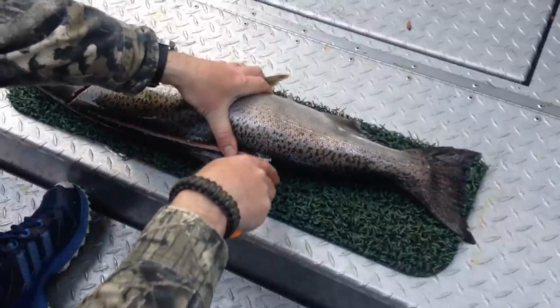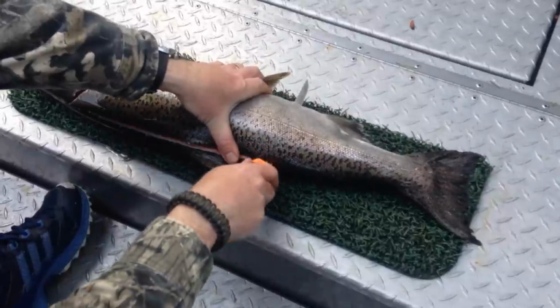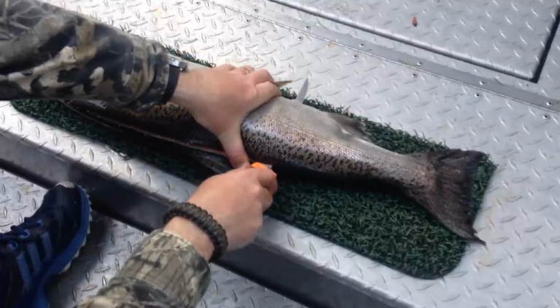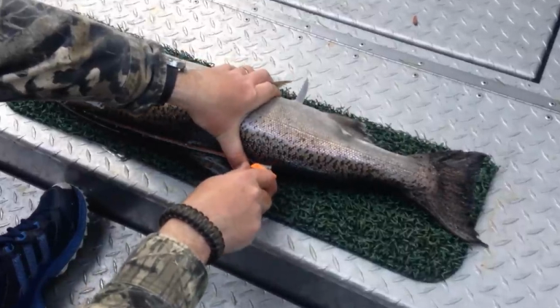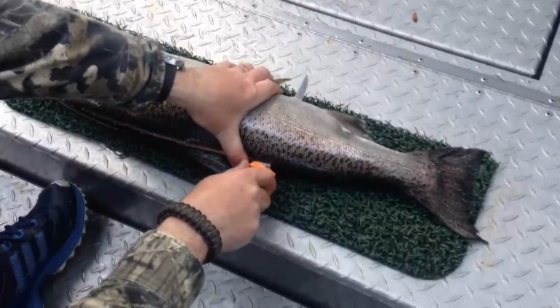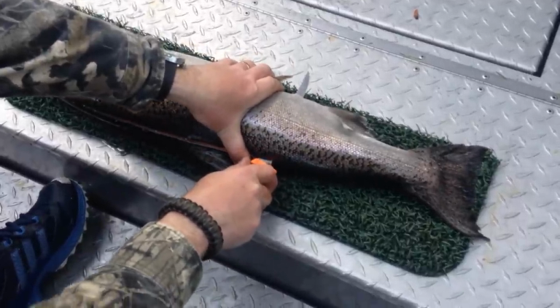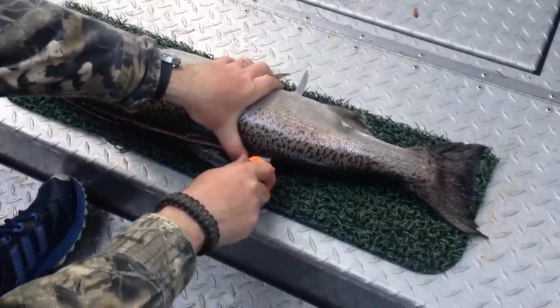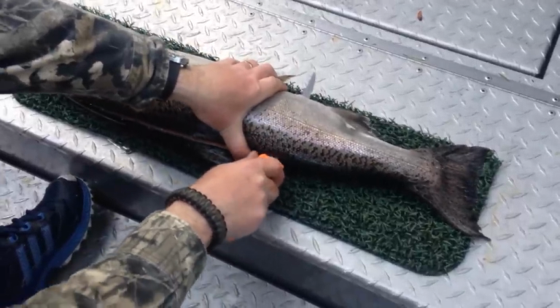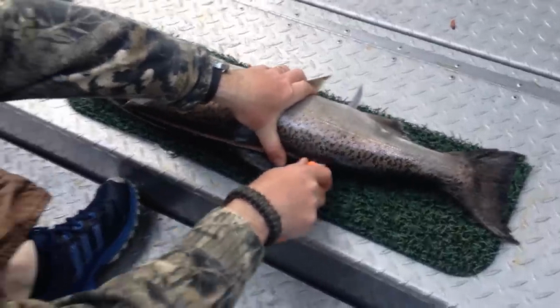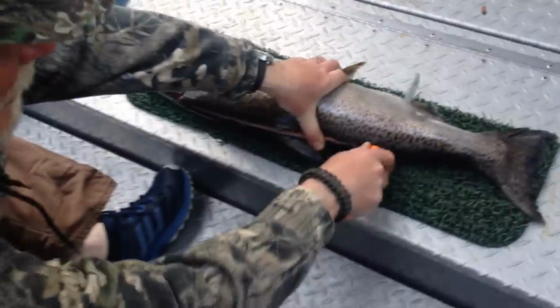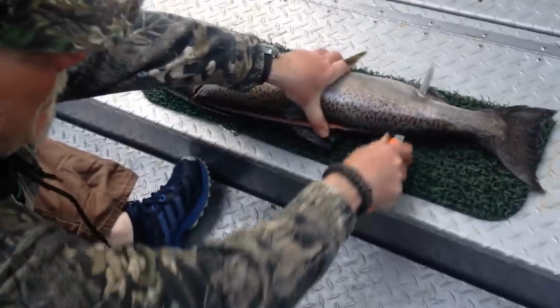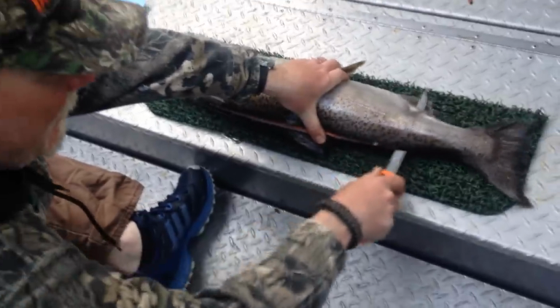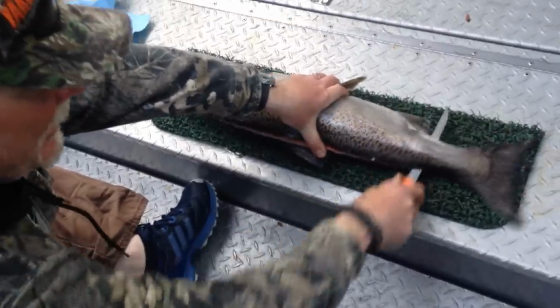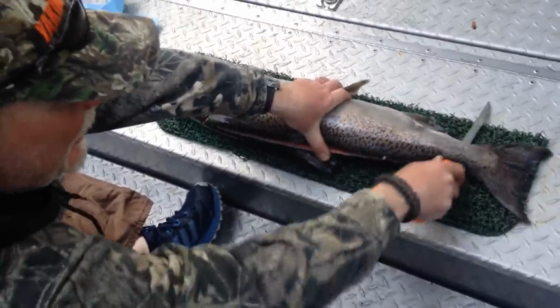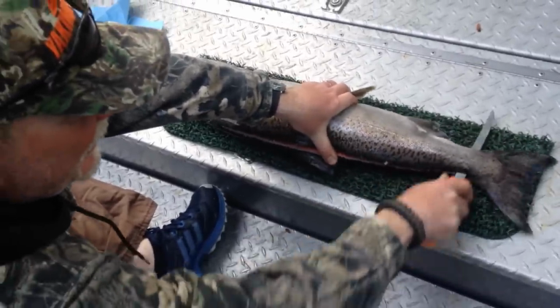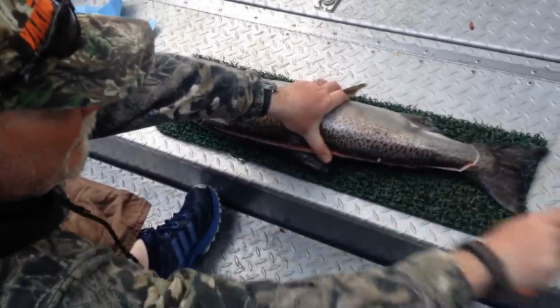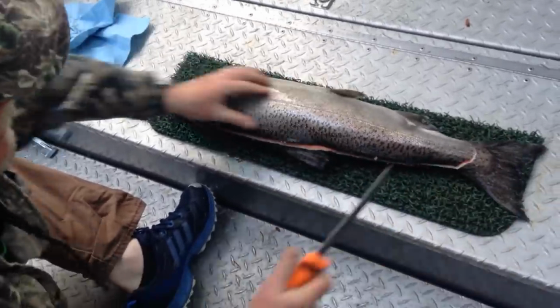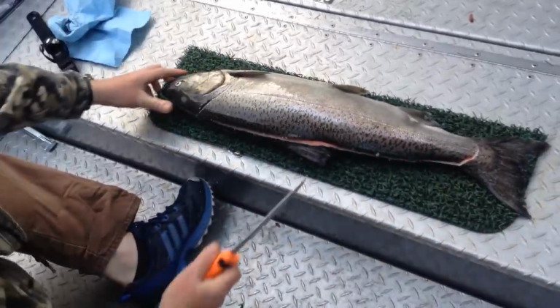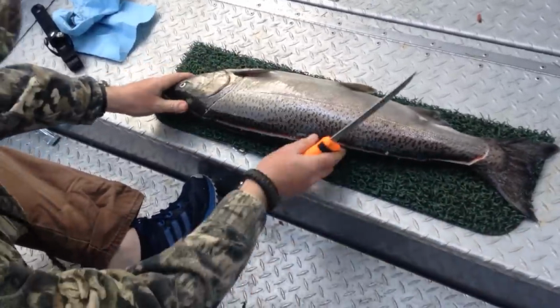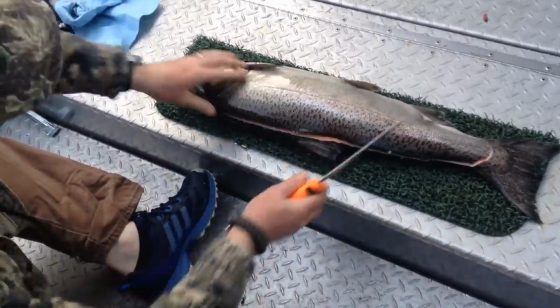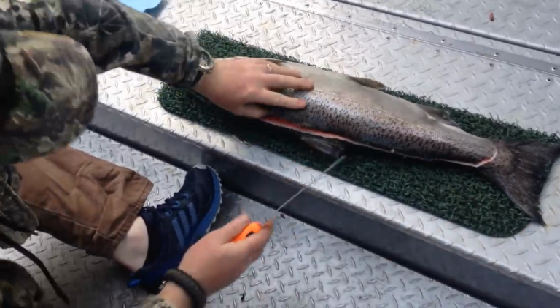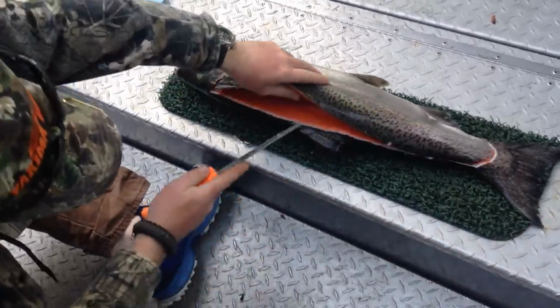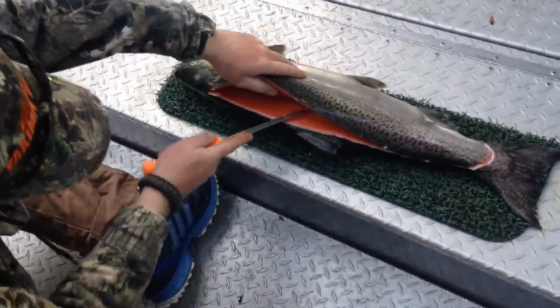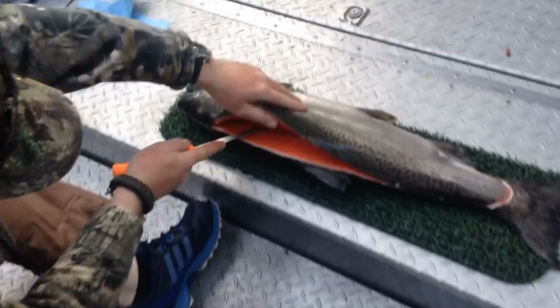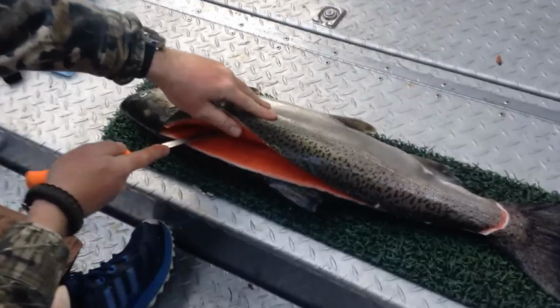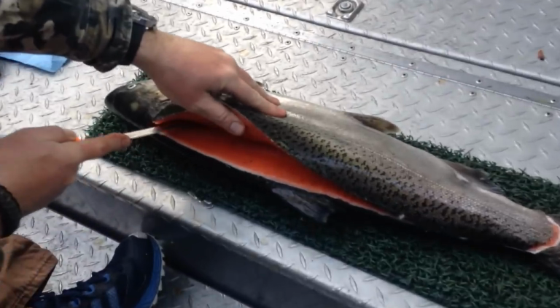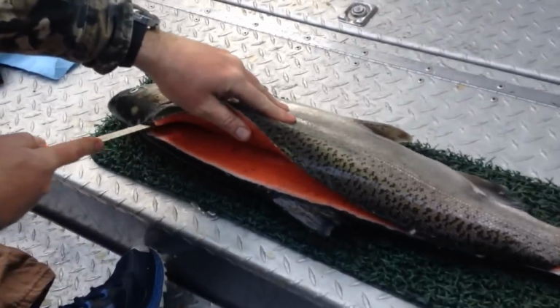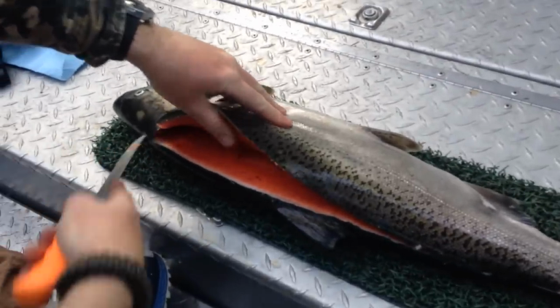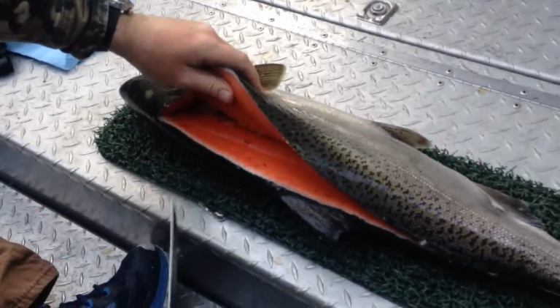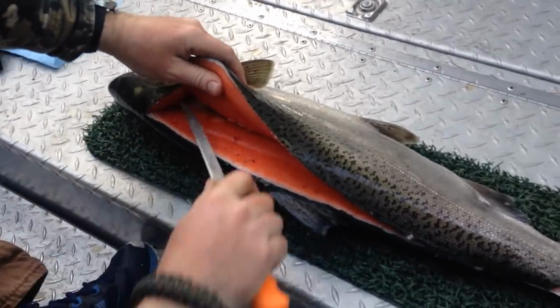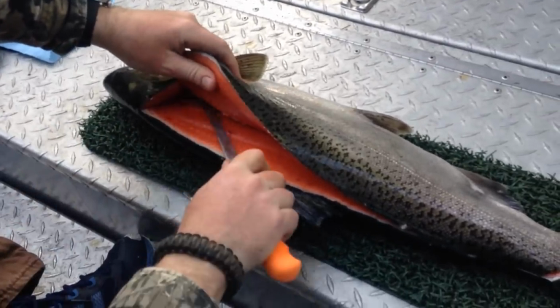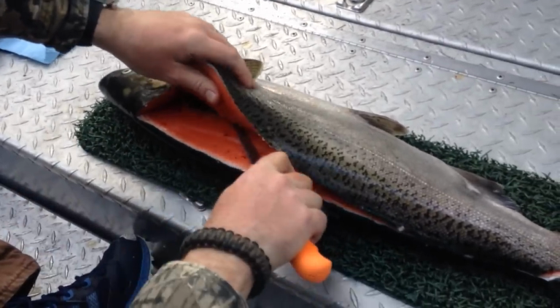Put the knife through, follow it along the backbone to the tail section, cut it free. Finish the pin bones out, go around the rib cage.